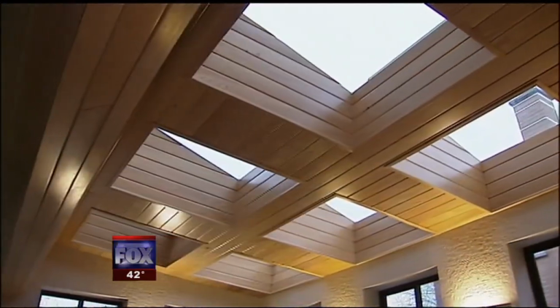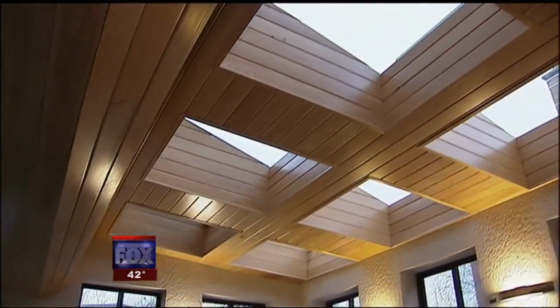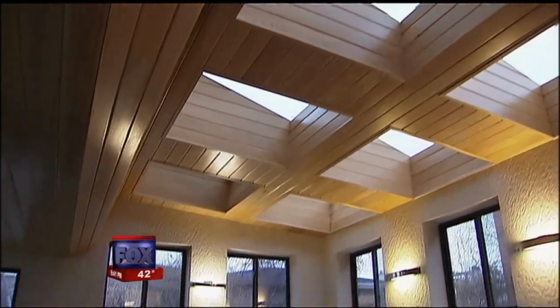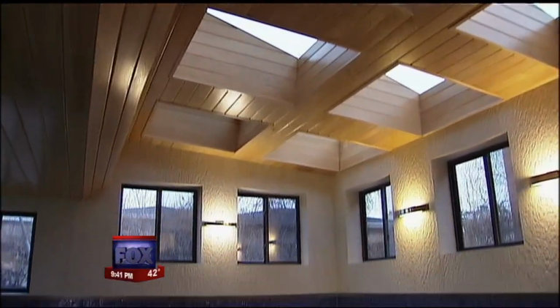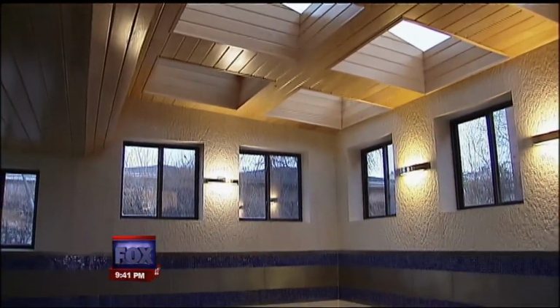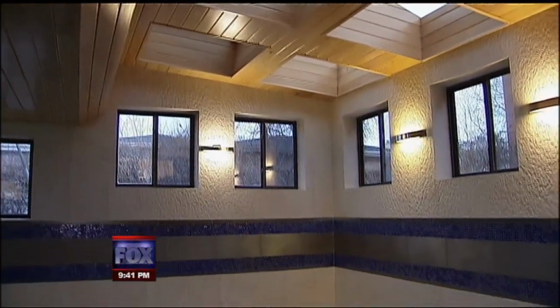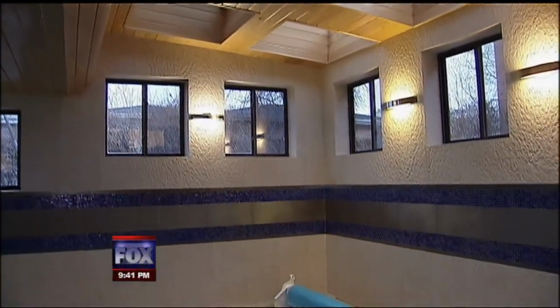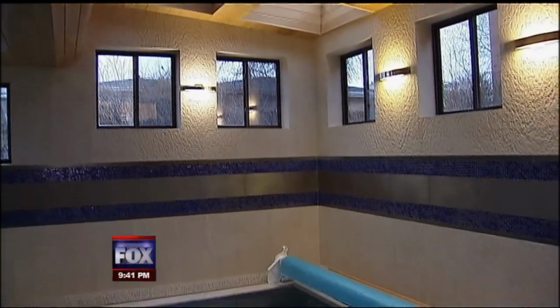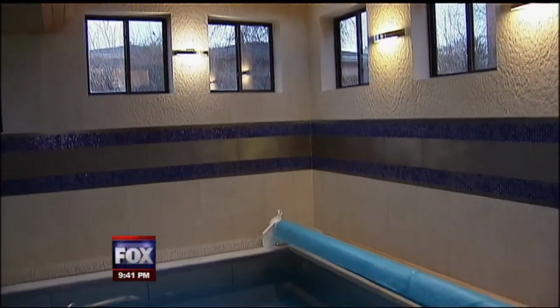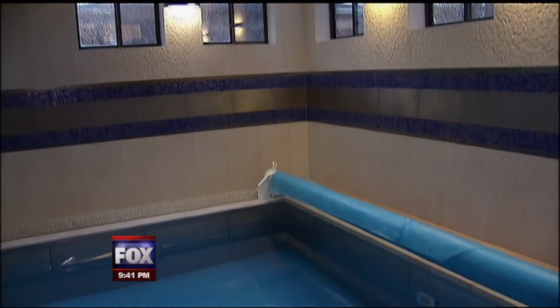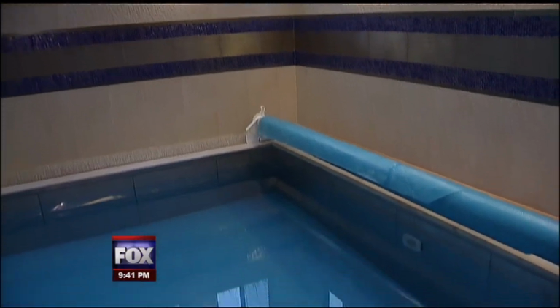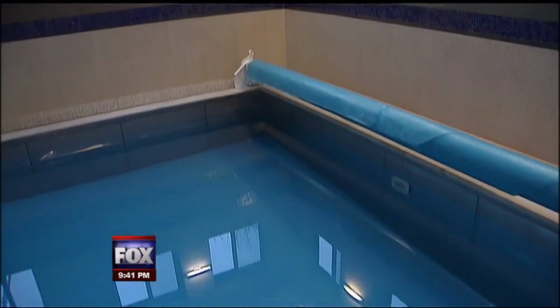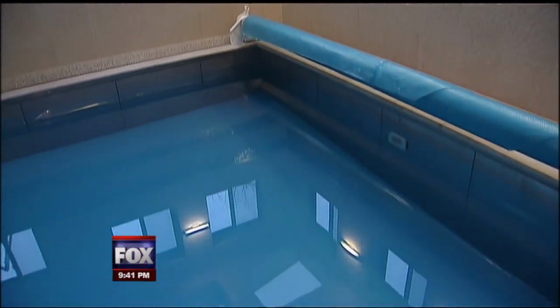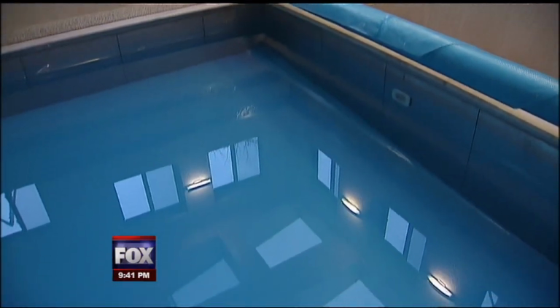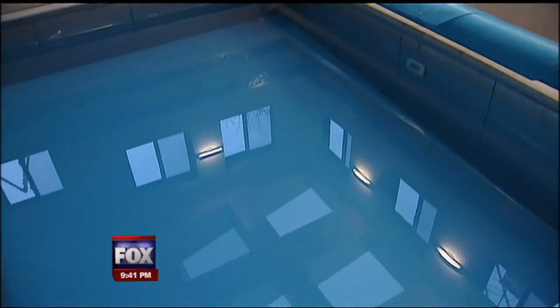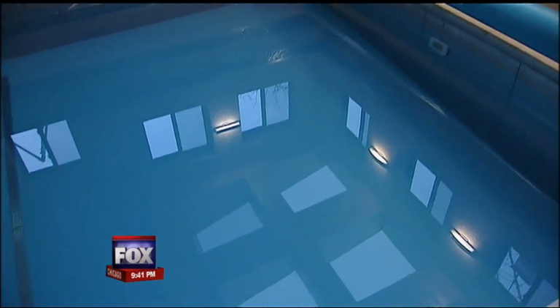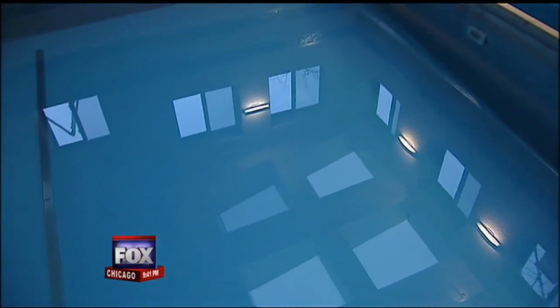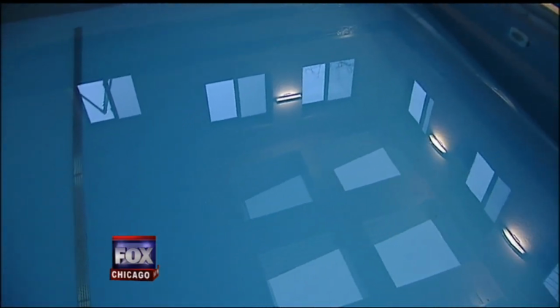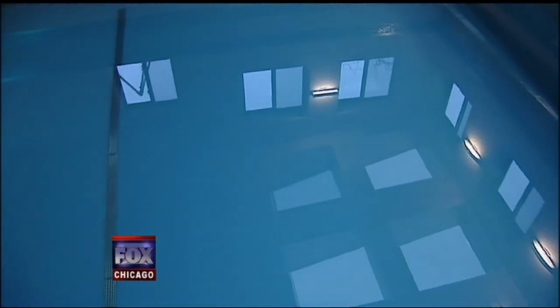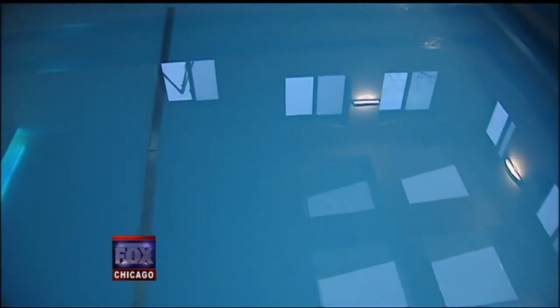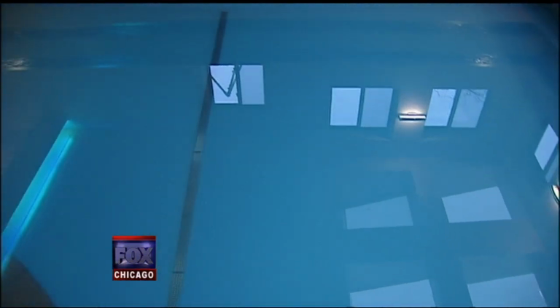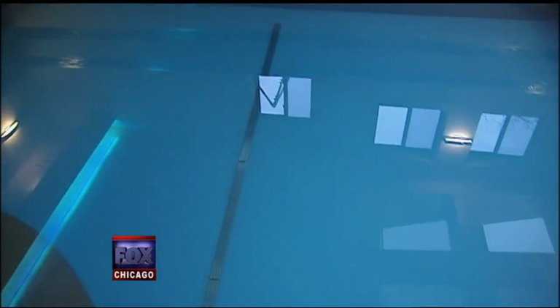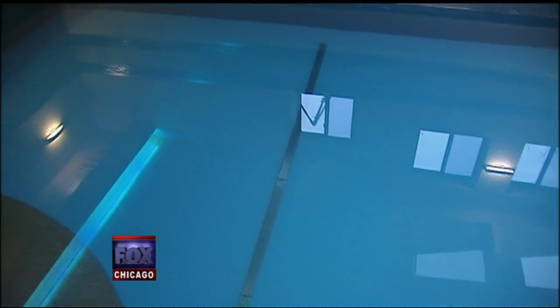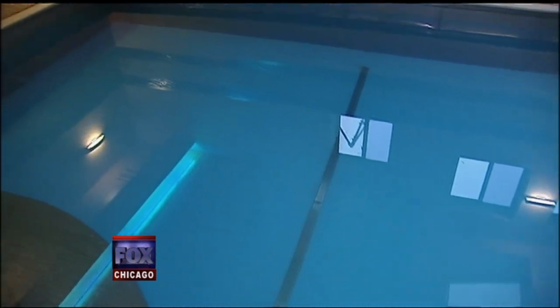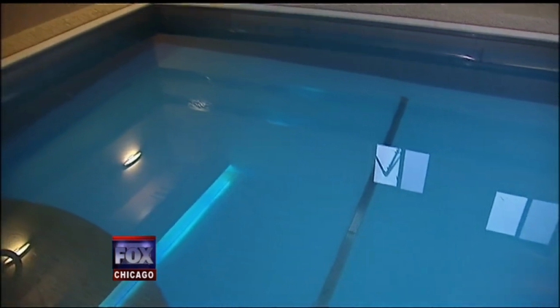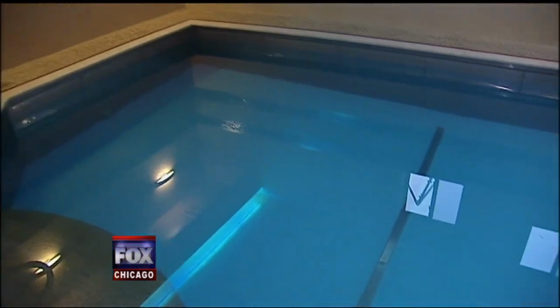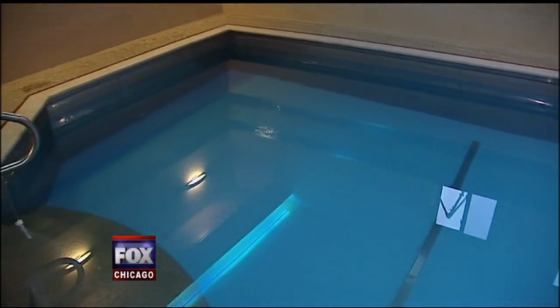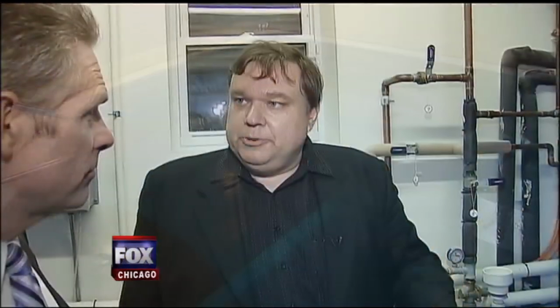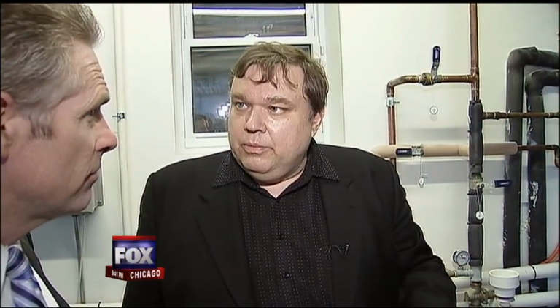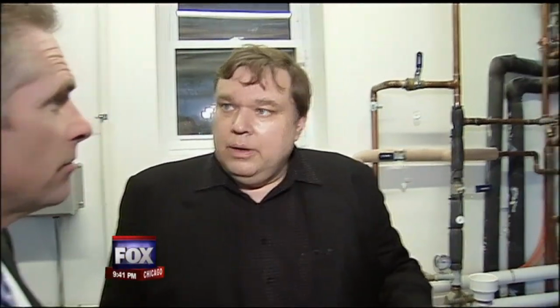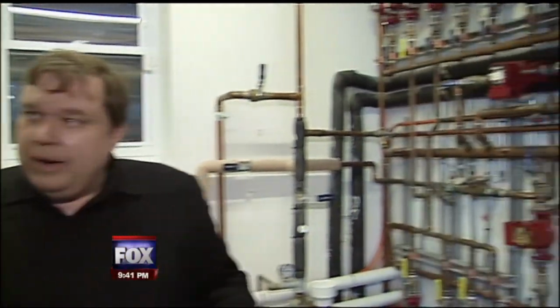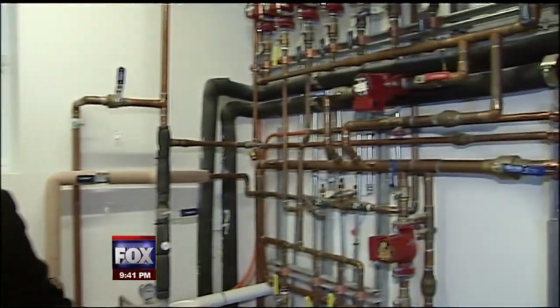And how about a pool that gives back? The heat exchanger acts as heat storage, pulling heat from the water and heating the house. It's been a ten-year labor of love.